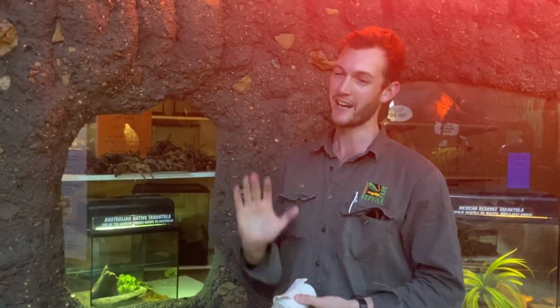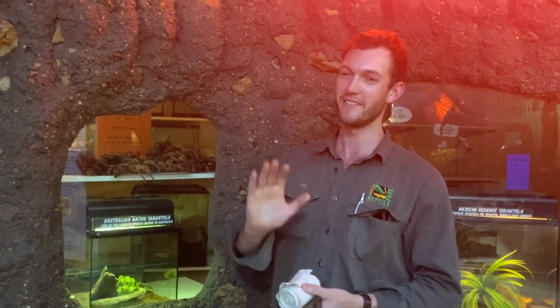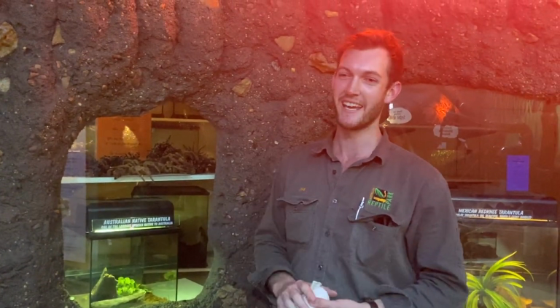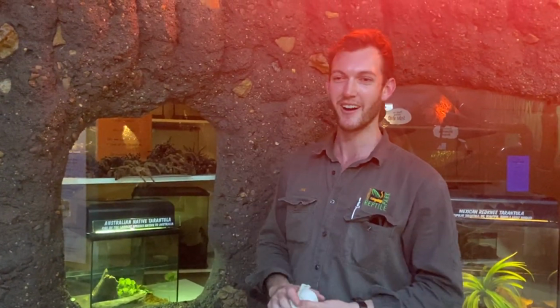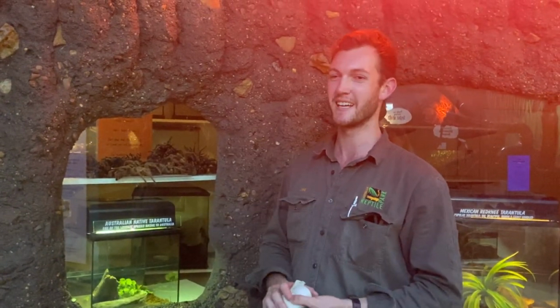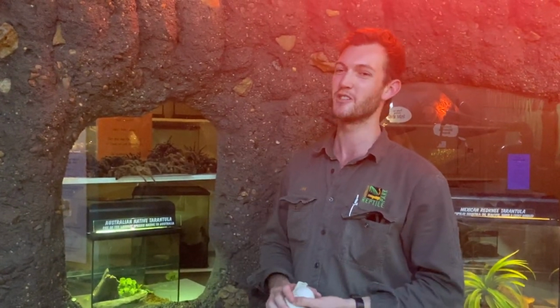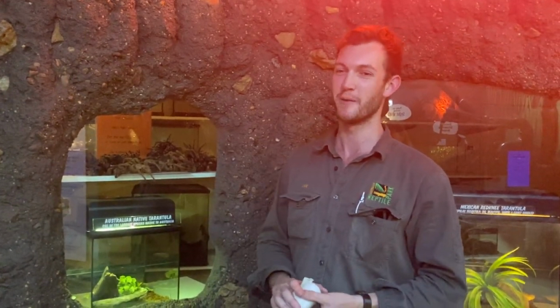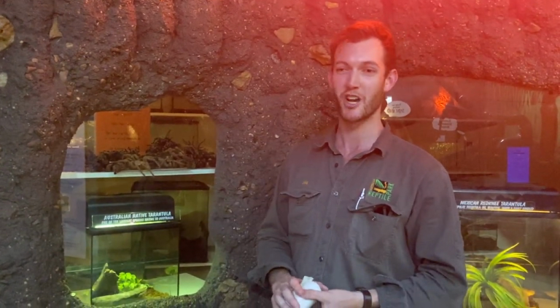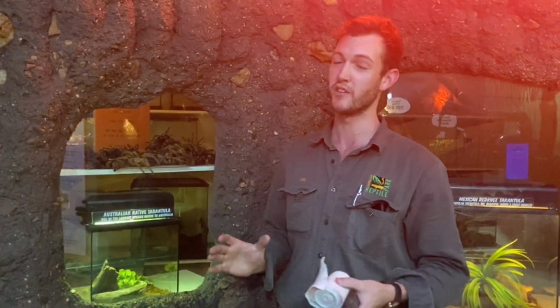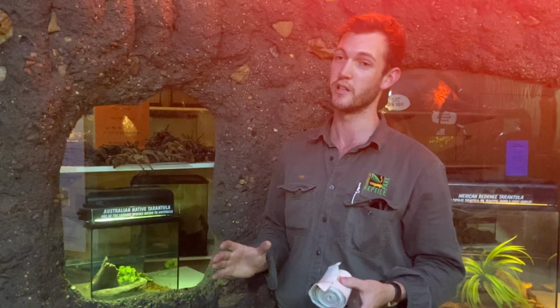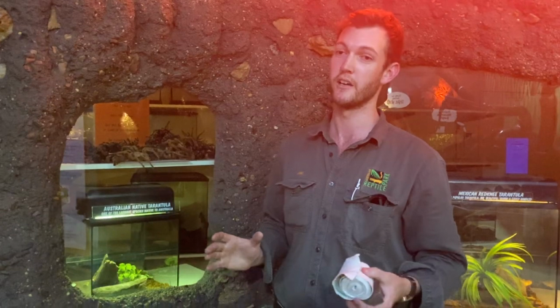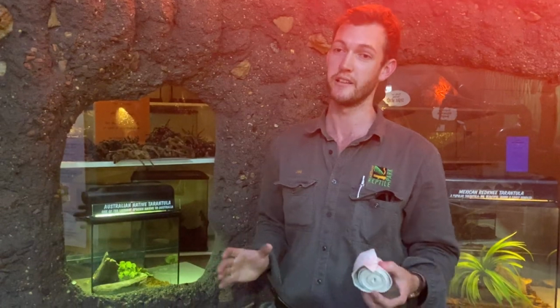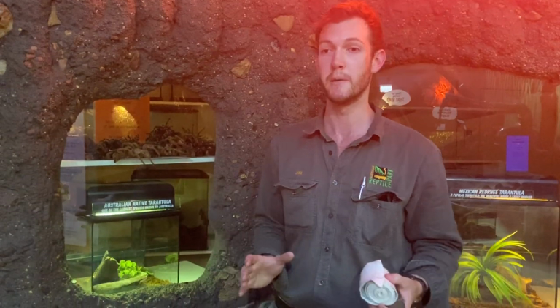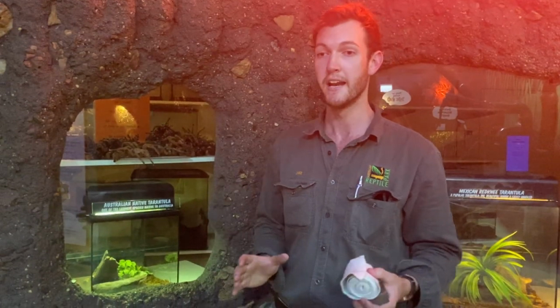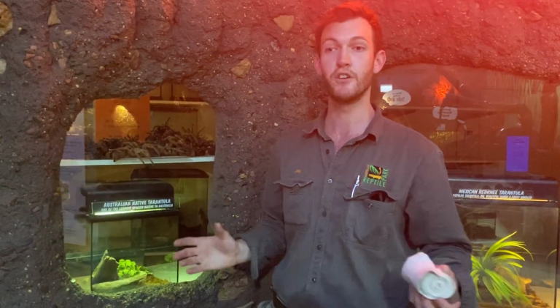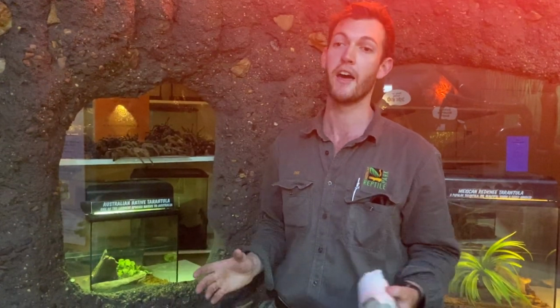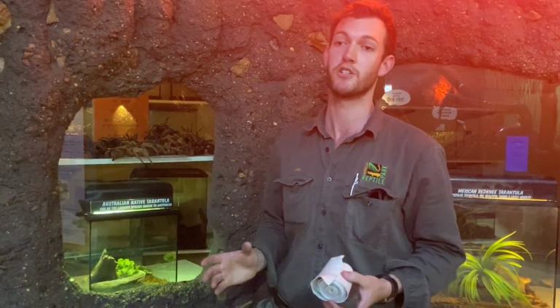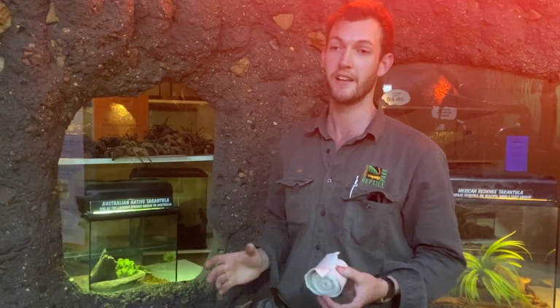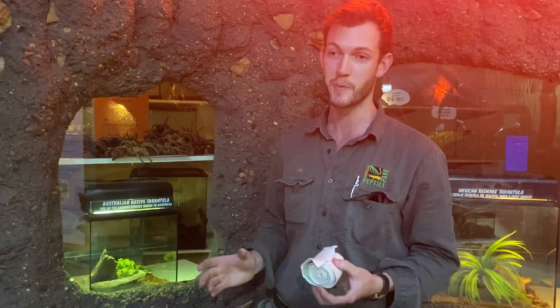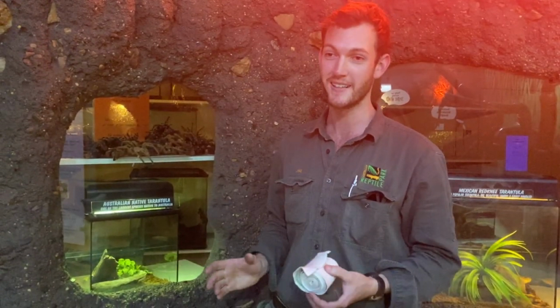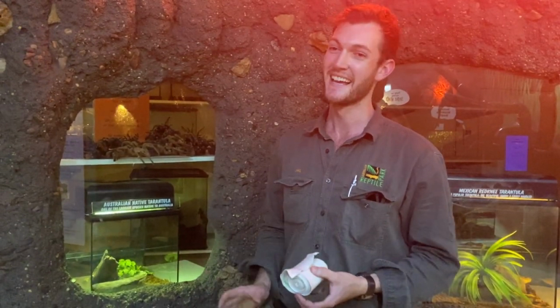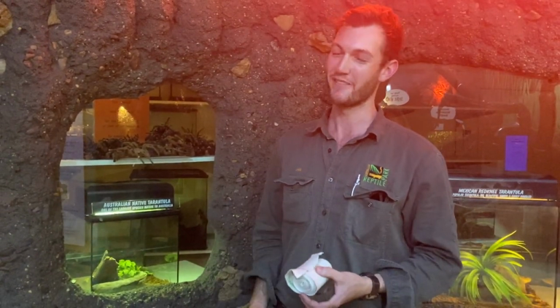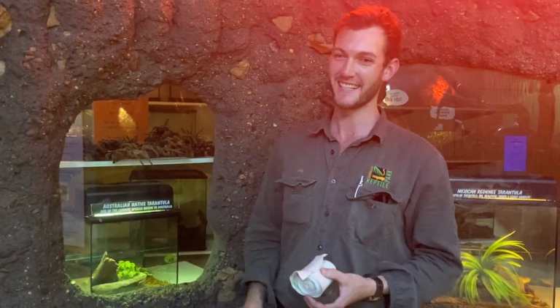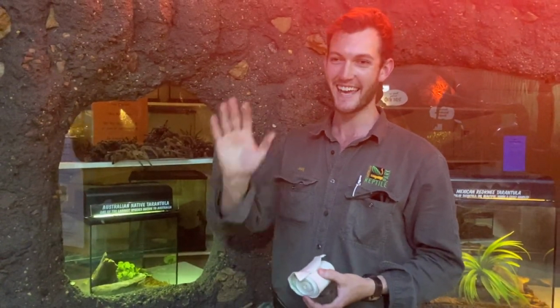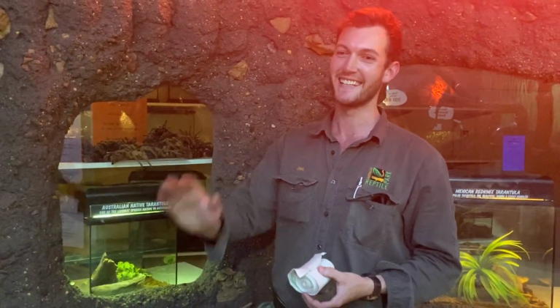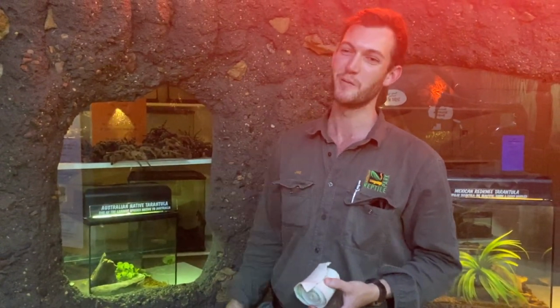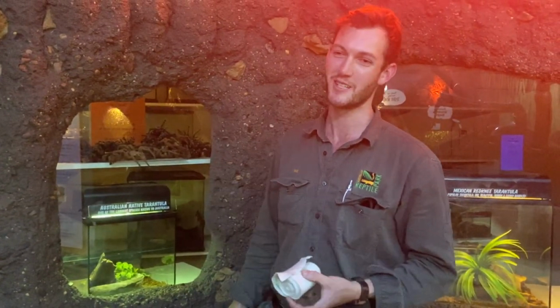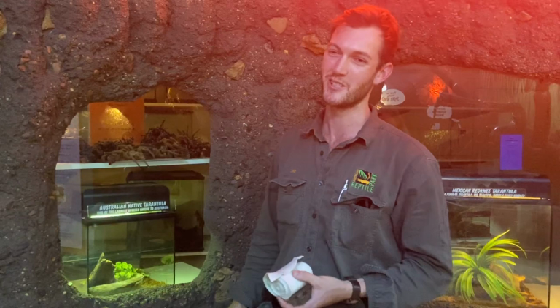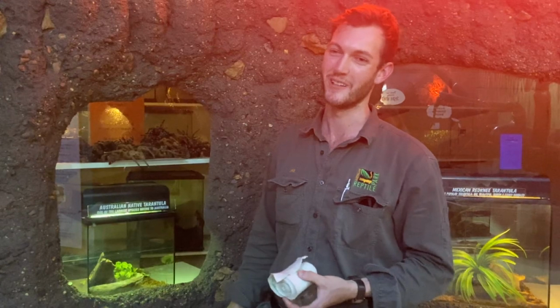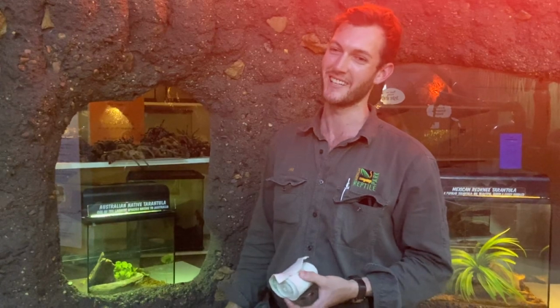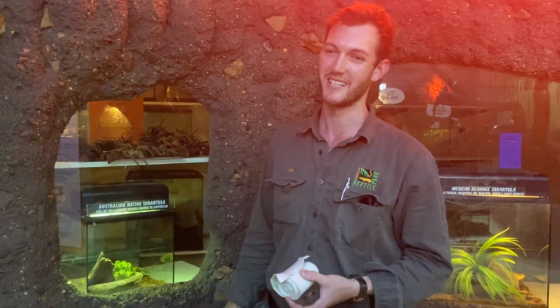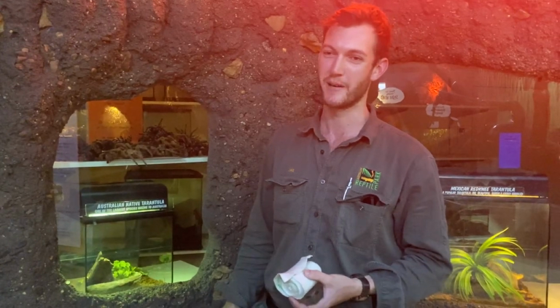We're going to leave it there. Thank you so much. I hope you've enjoyed learning a little bit about a few of our Australian spiders. Have a great day, and we'll see you shortly. Bye-bye.